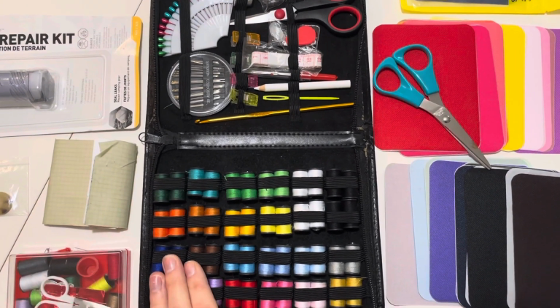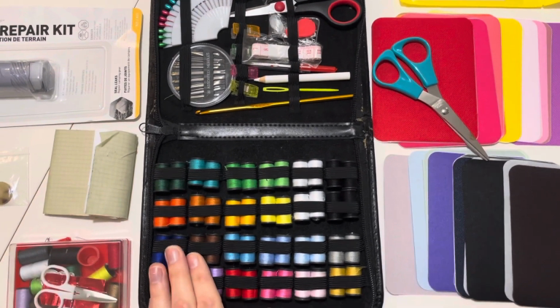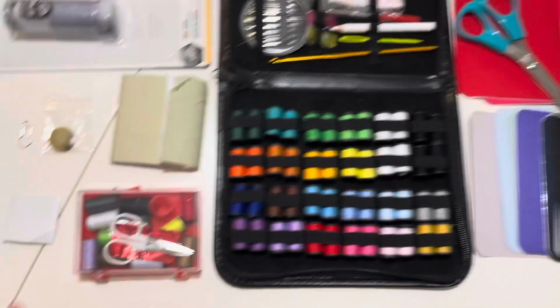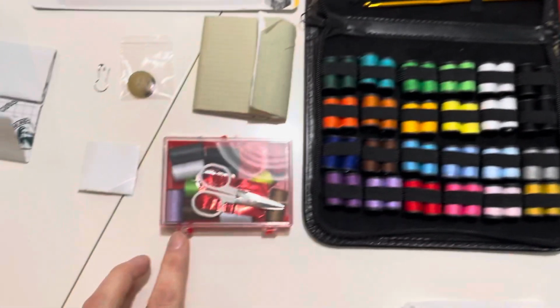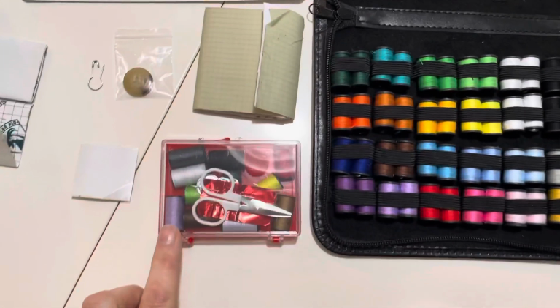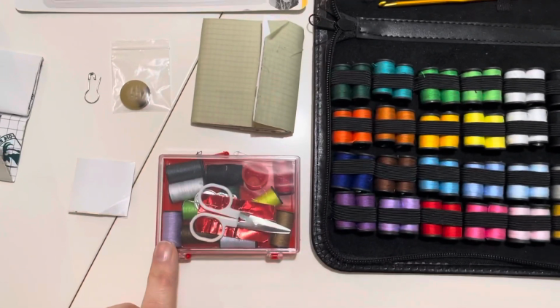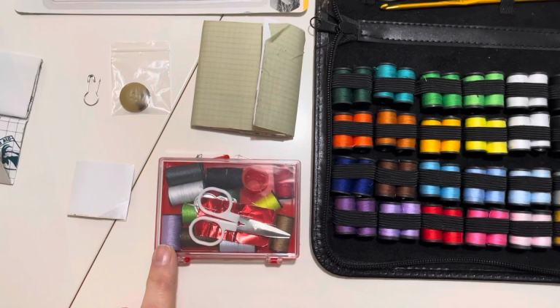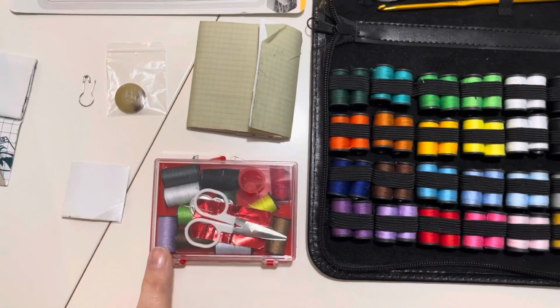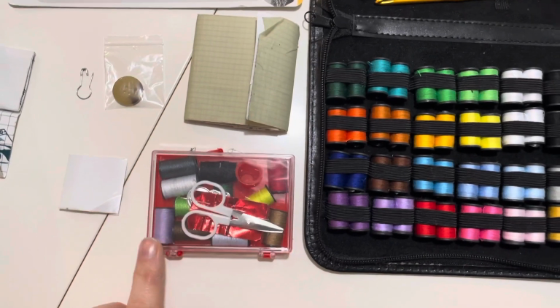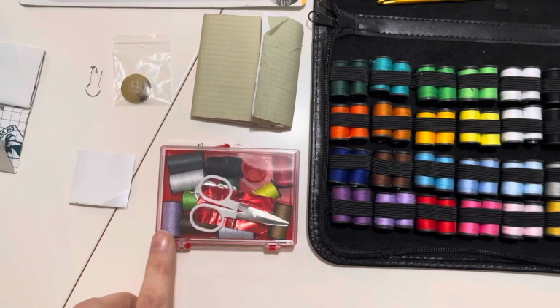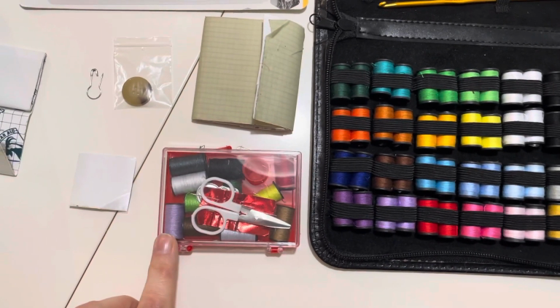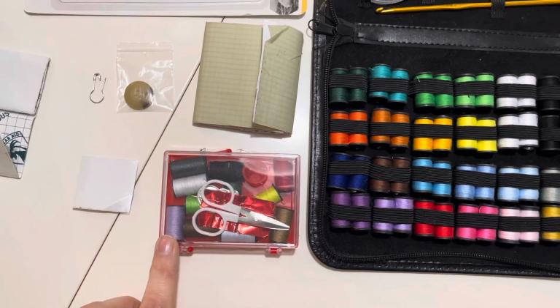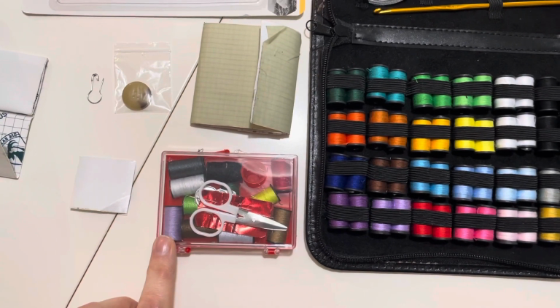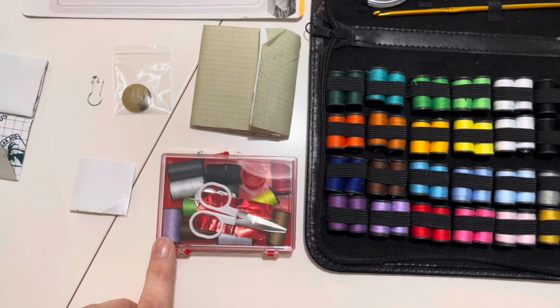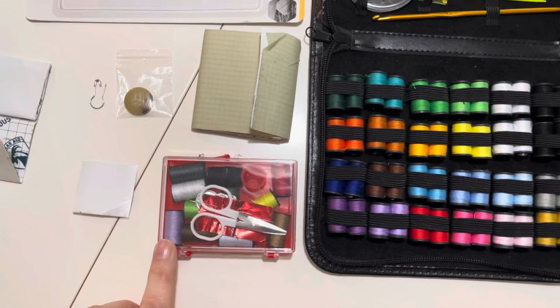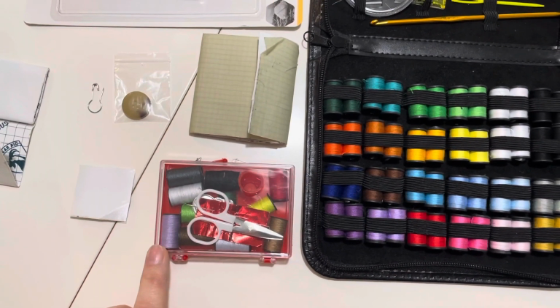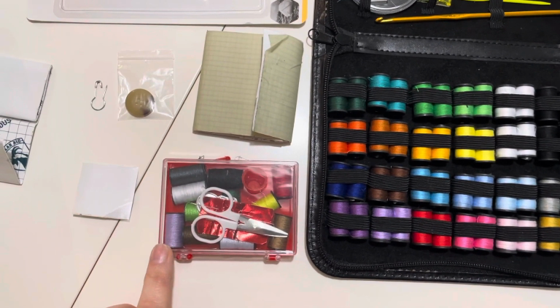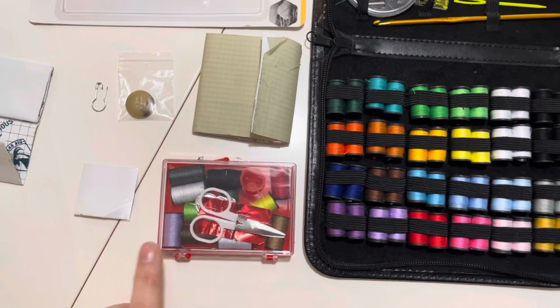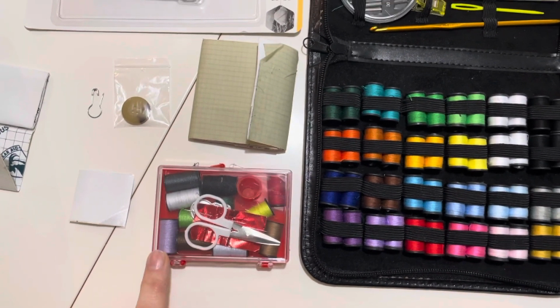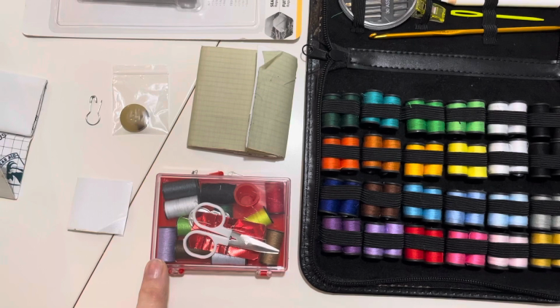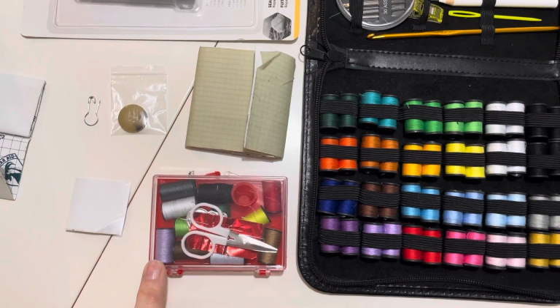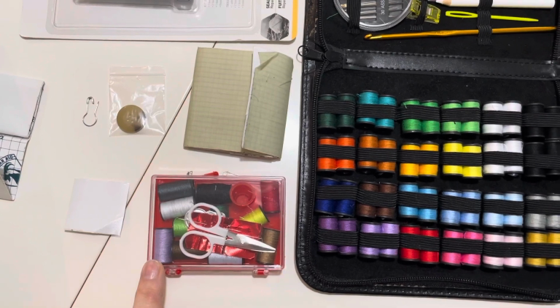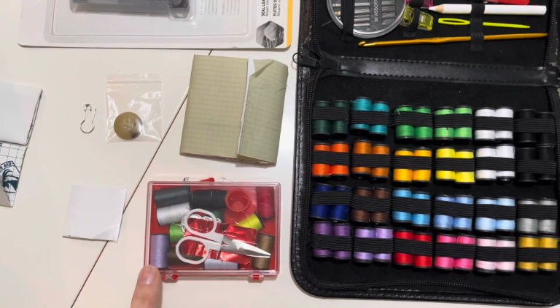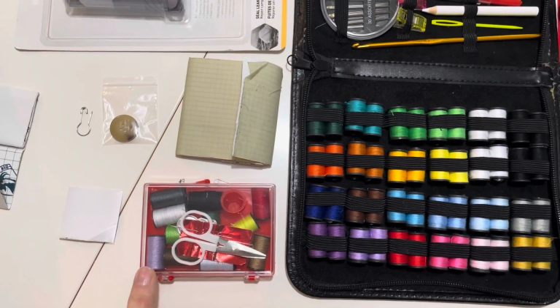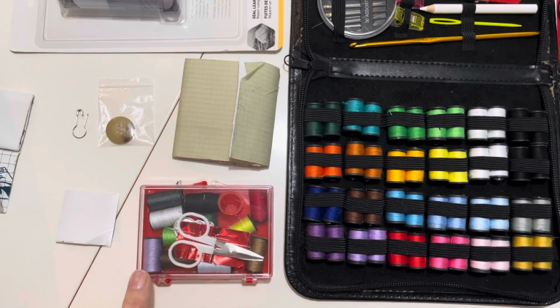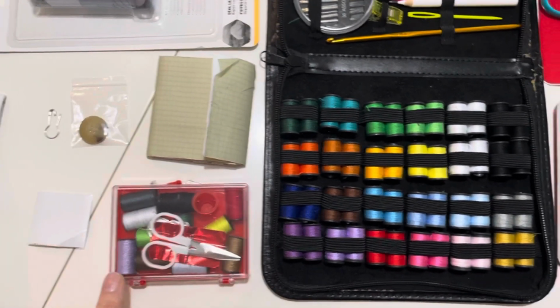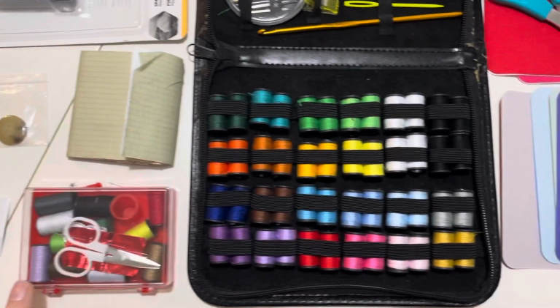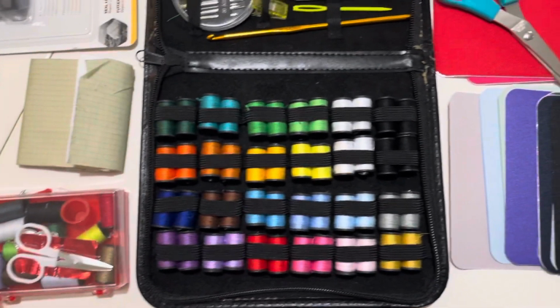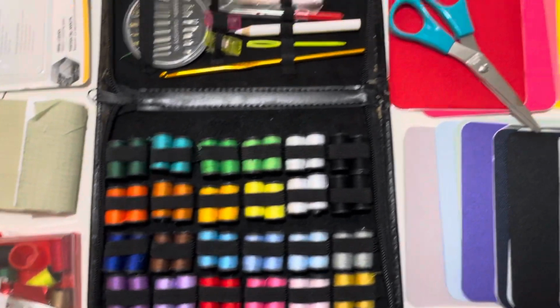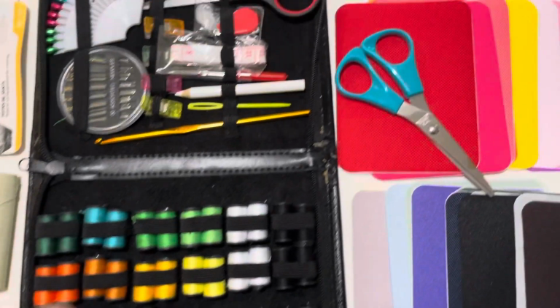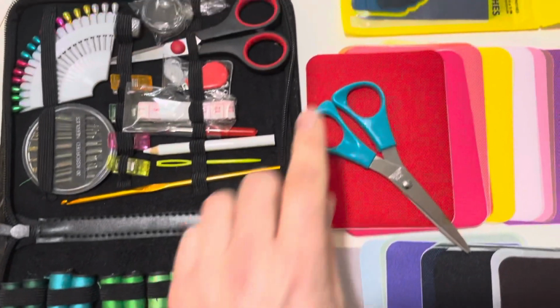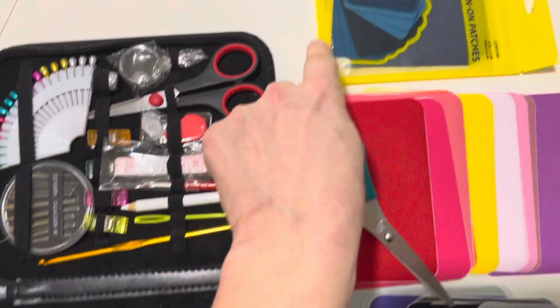There are also mini kits that are really great for your barter box. You can find these at dollar stores, so if you can grab some extra, that is really great.